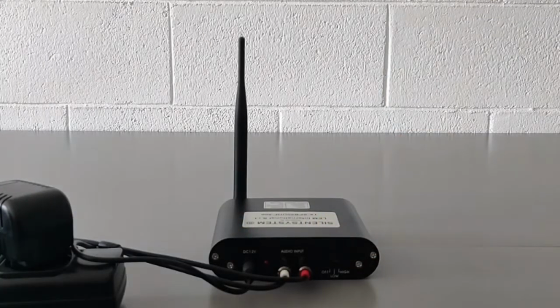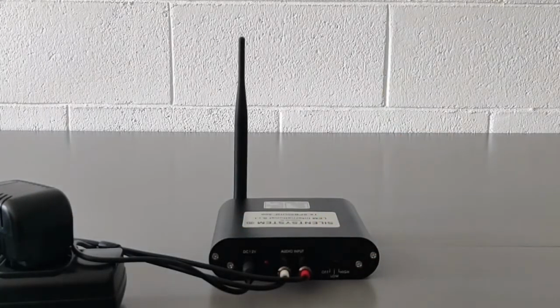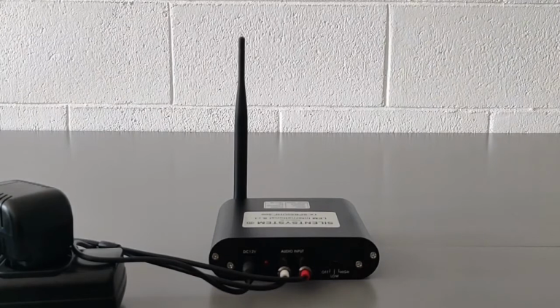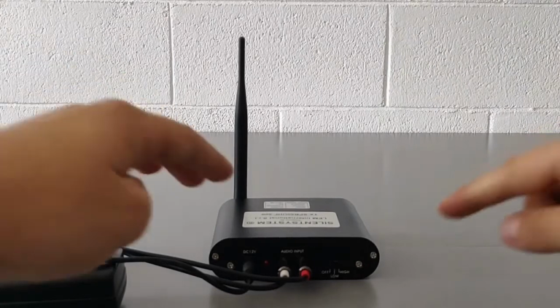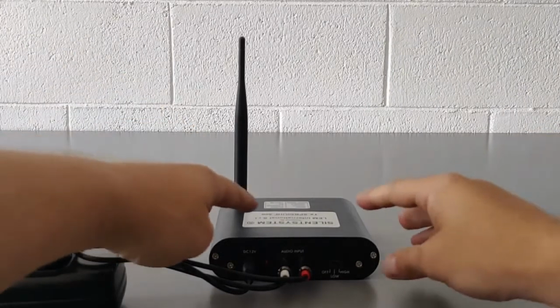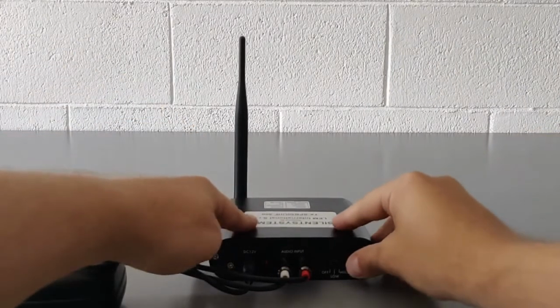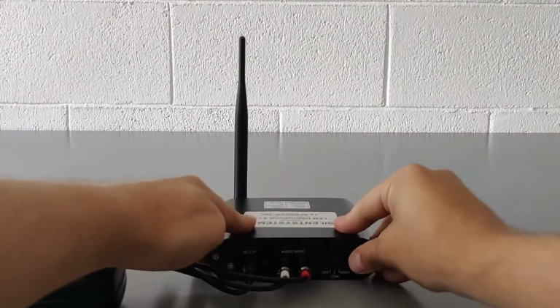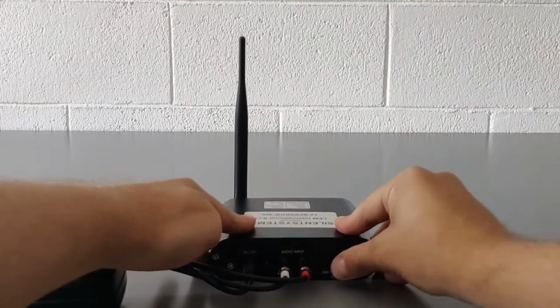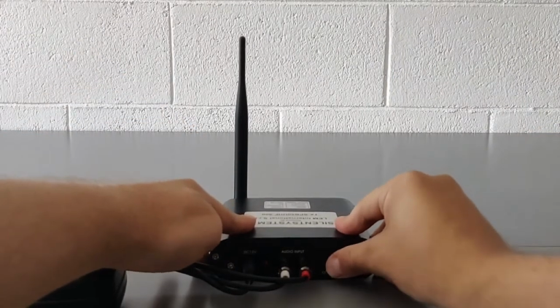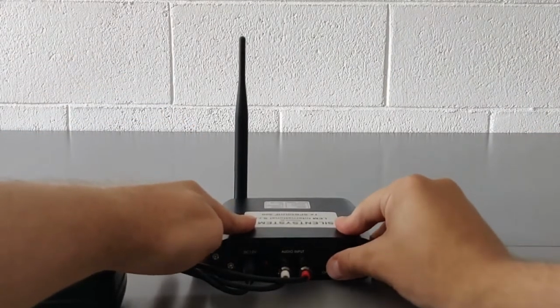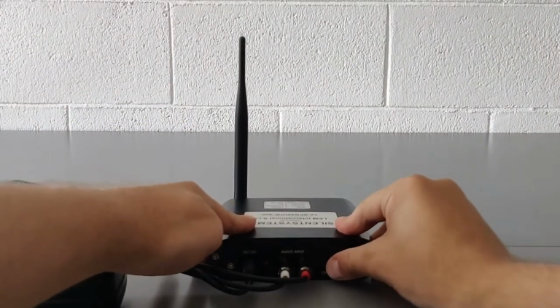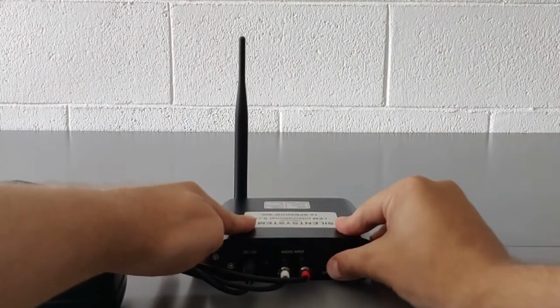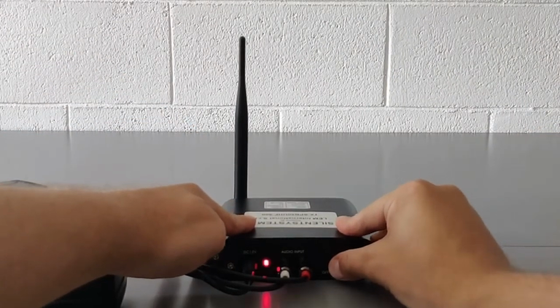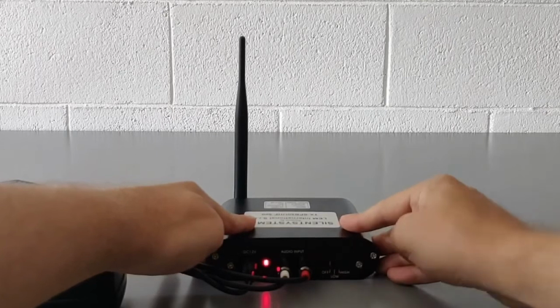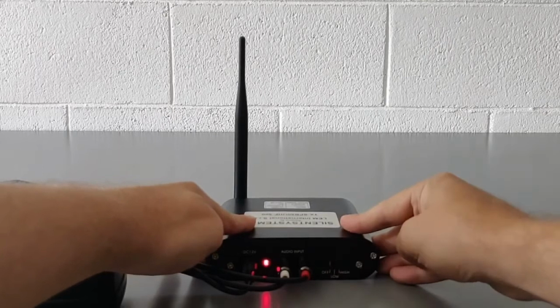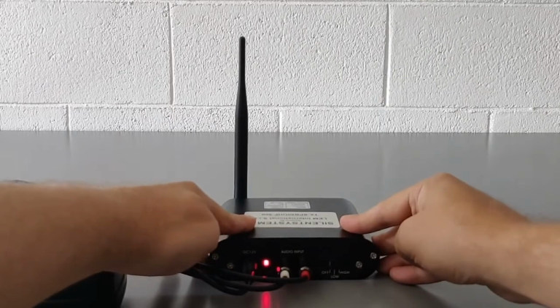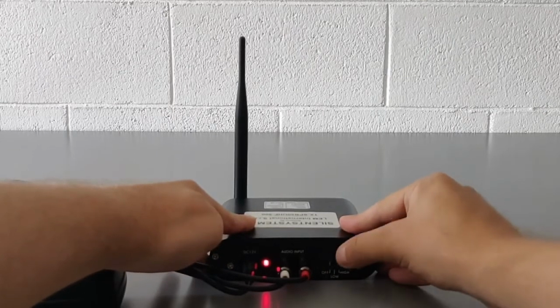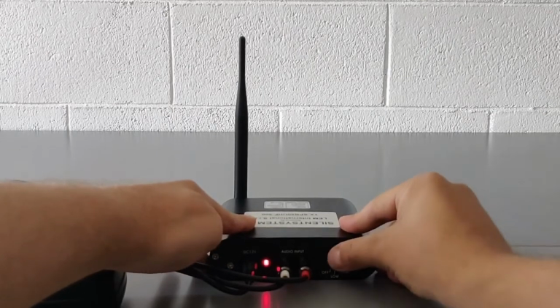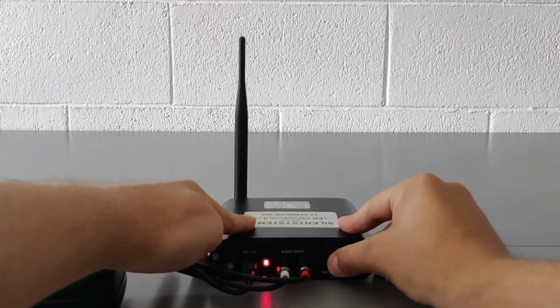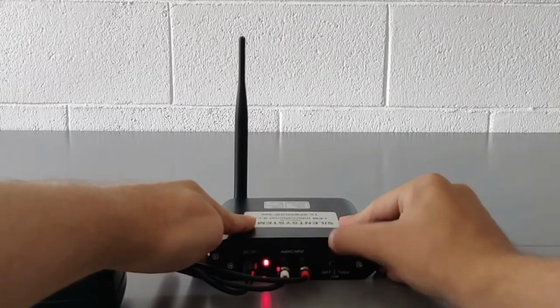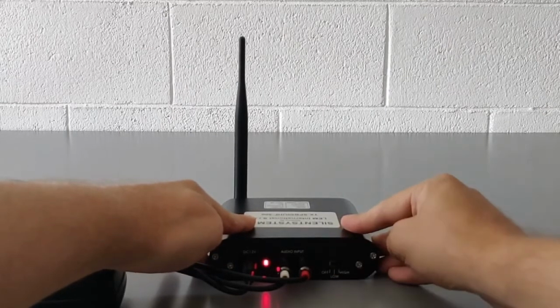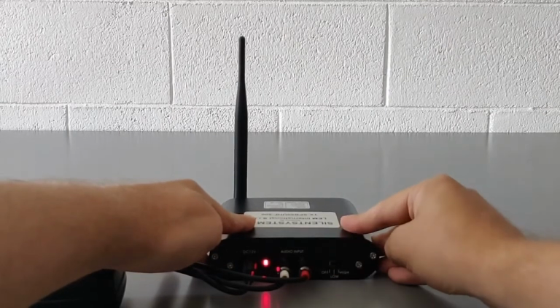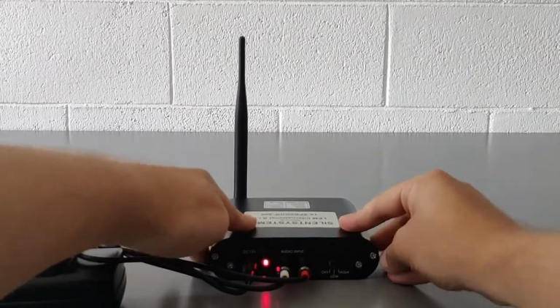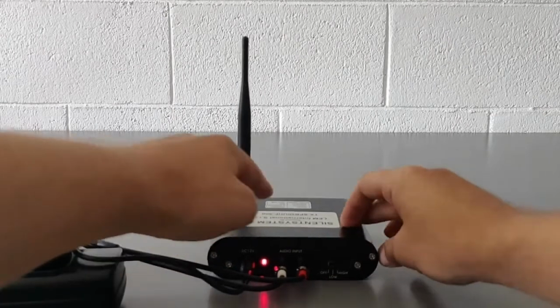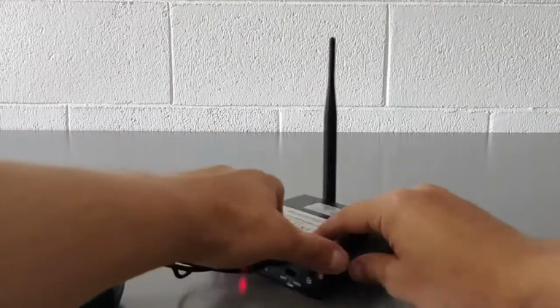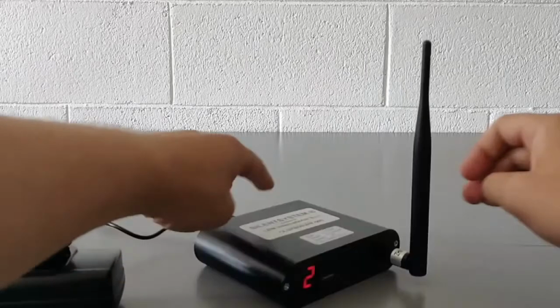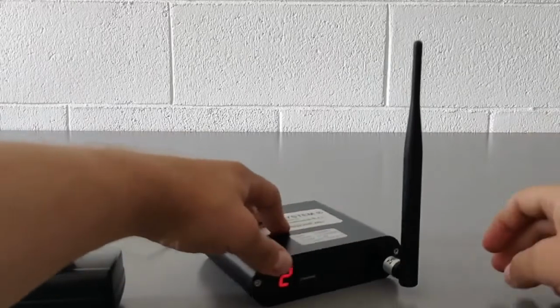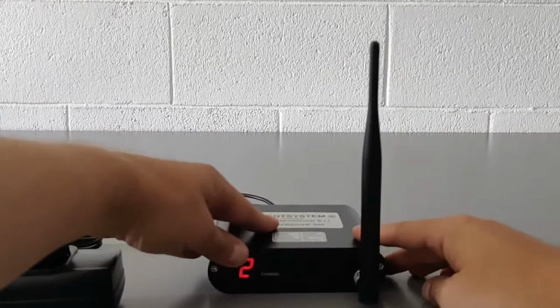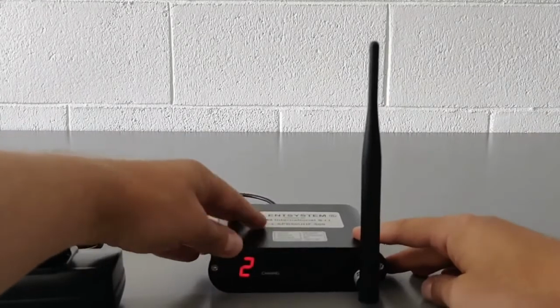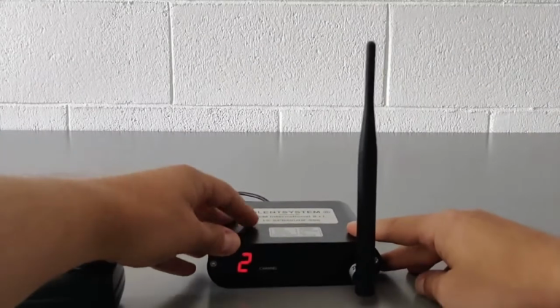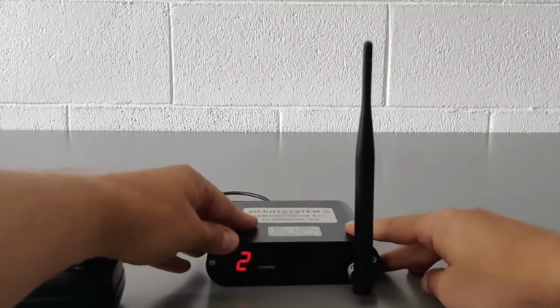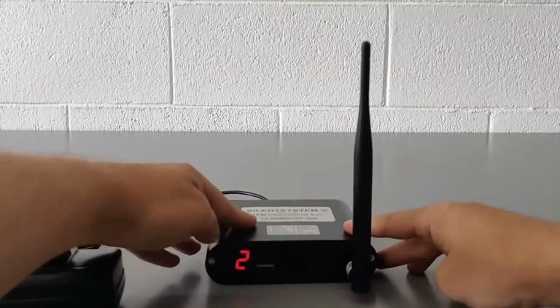In the back of the unit are located the power switch and the regulator switch for transmission power. There is a low setting of 200 meters and a high setting of 500 meters. Located in the front of the unit is